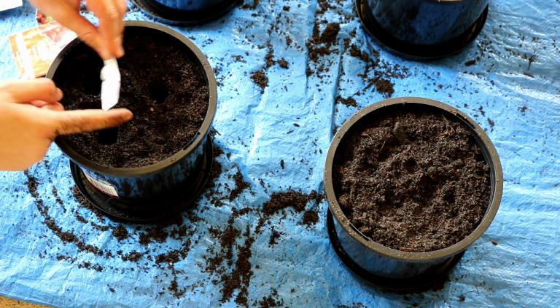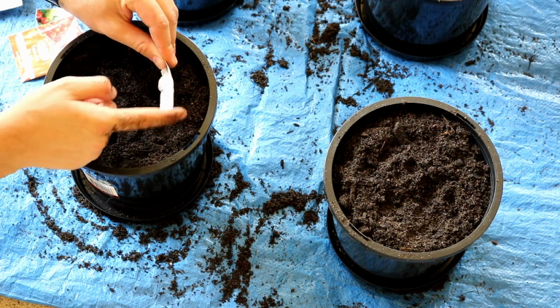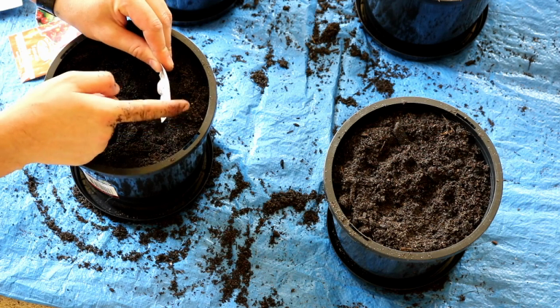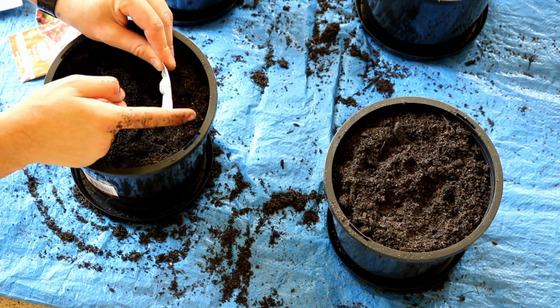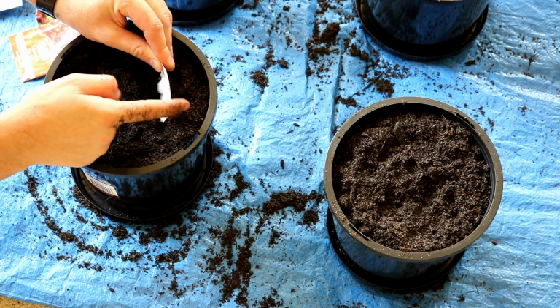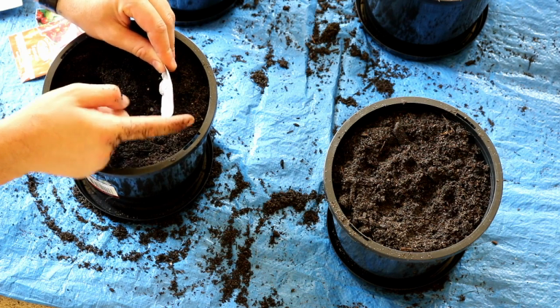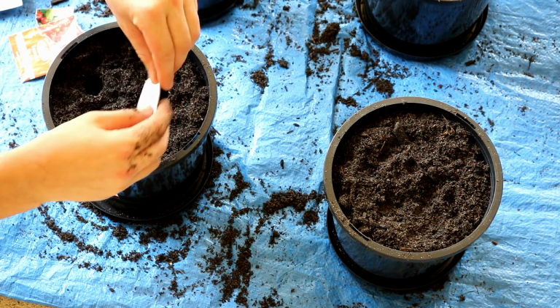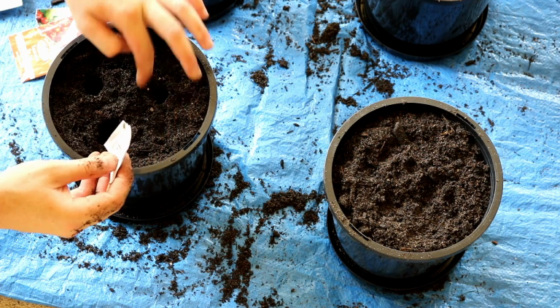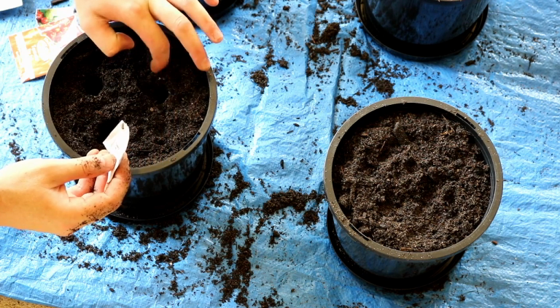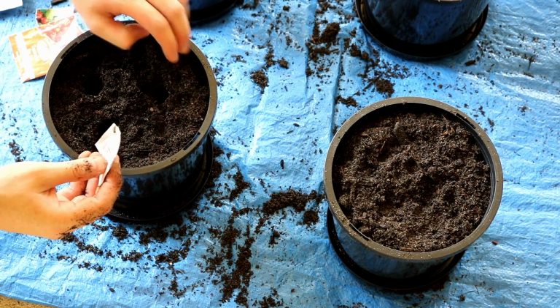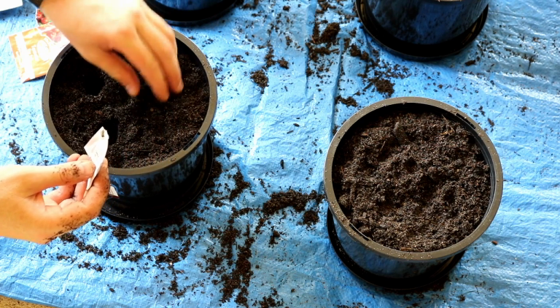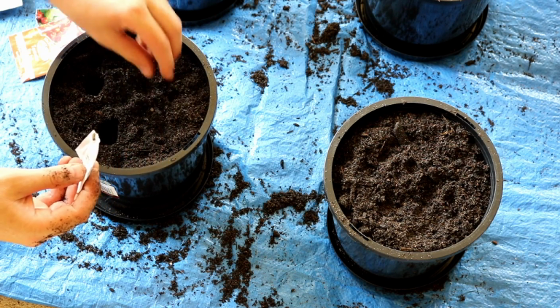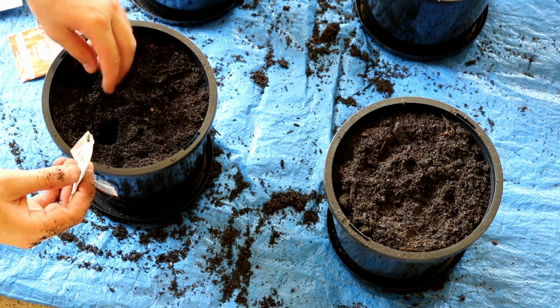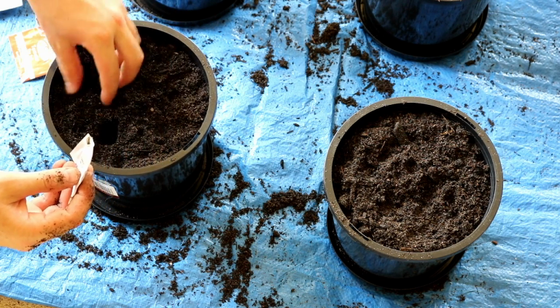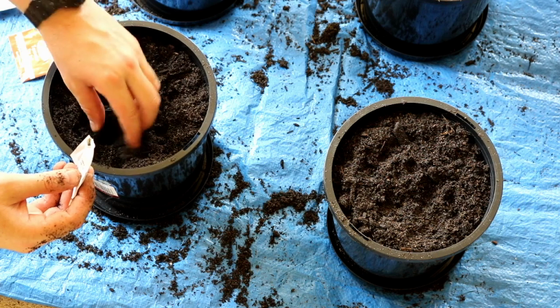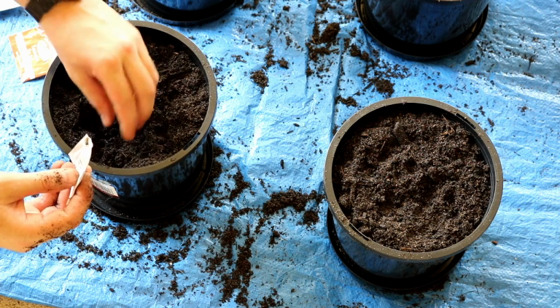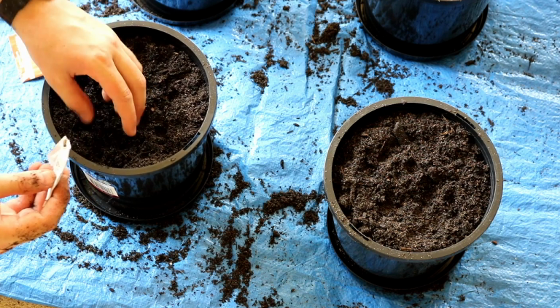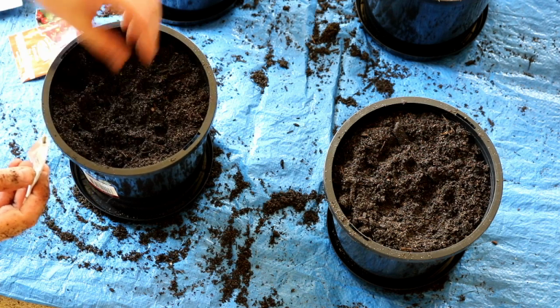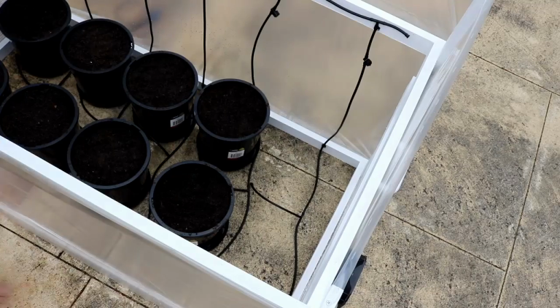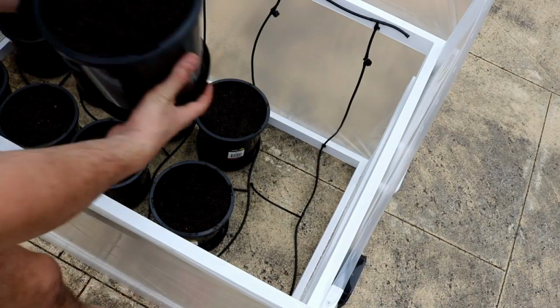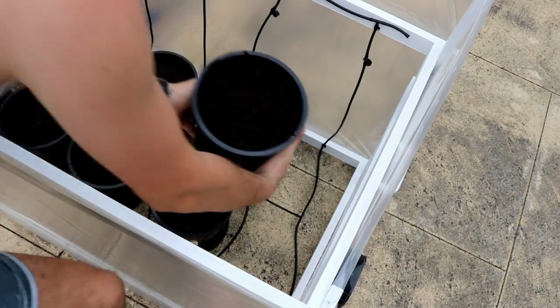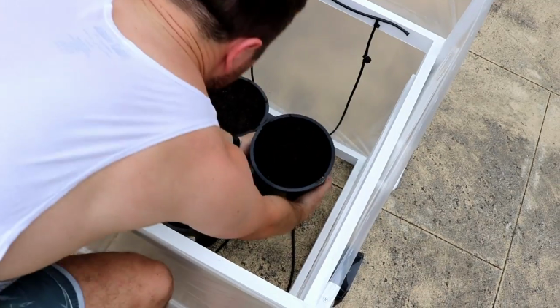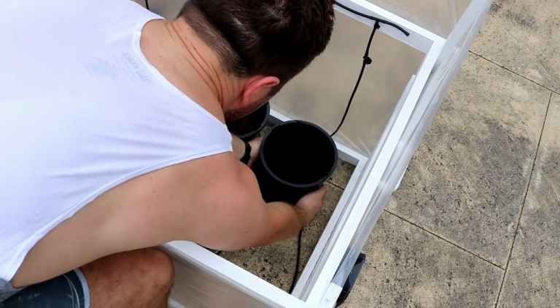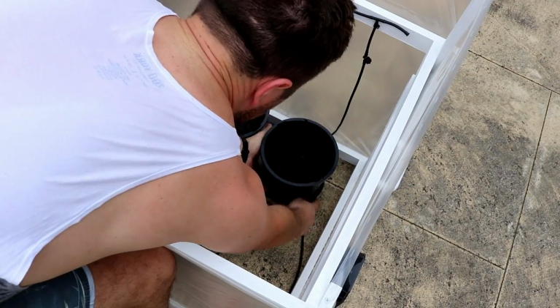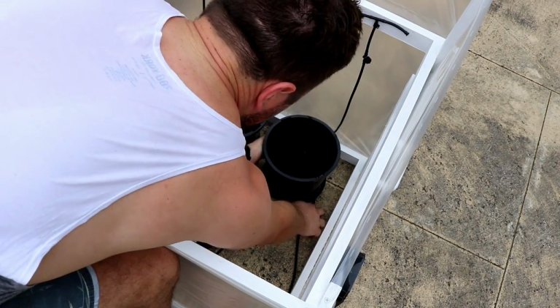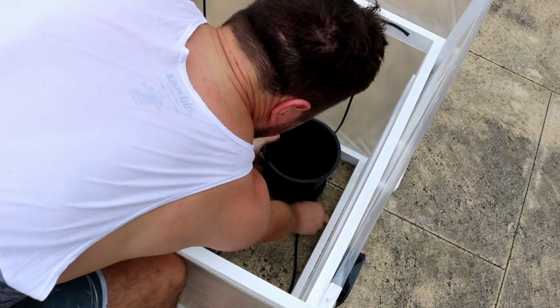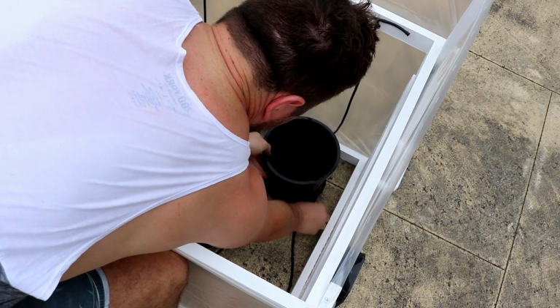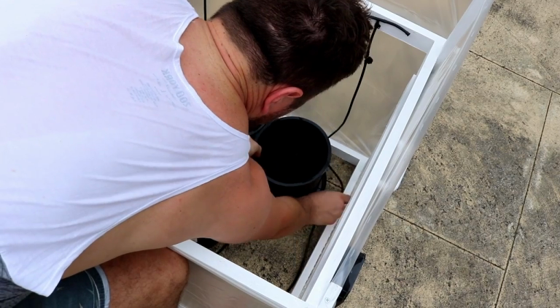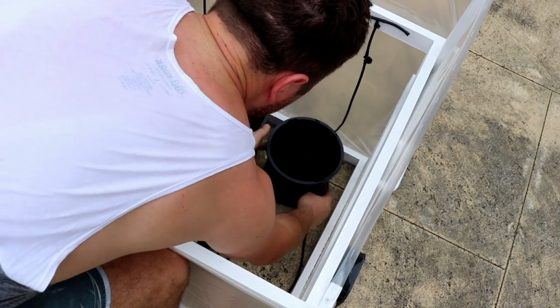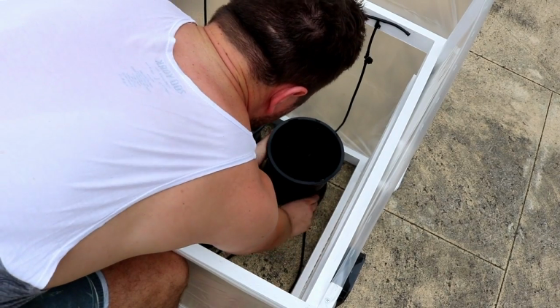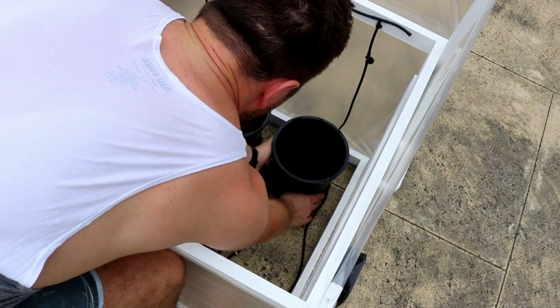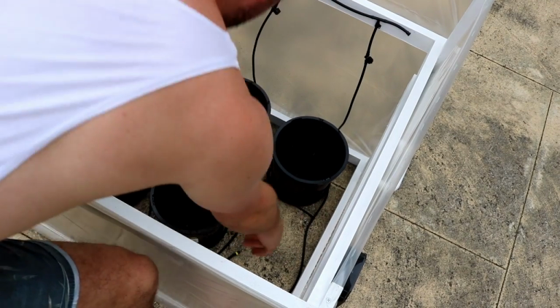I've got two types of tomatoes, some snow peas, some spinach leaf, and mesclun — some sort of salad mix. I think there's about three different types of lettuce there. So surely something will grow.